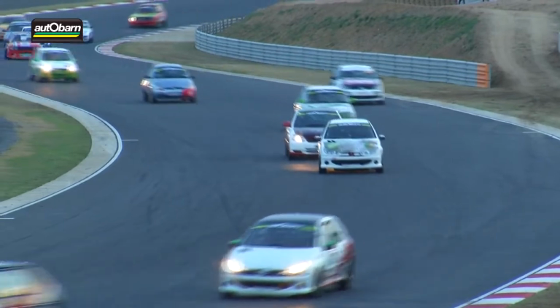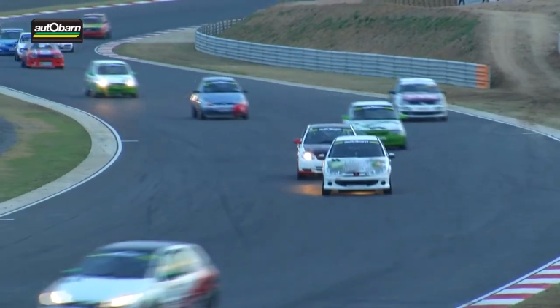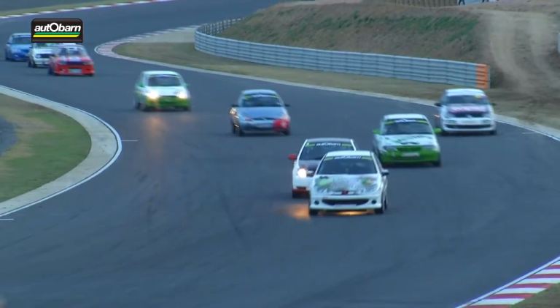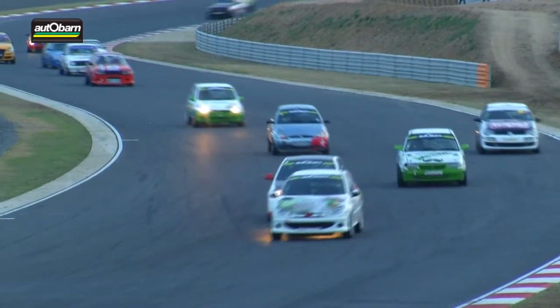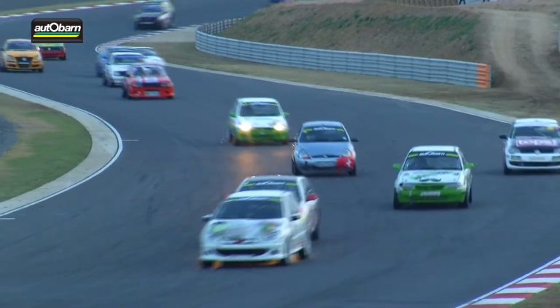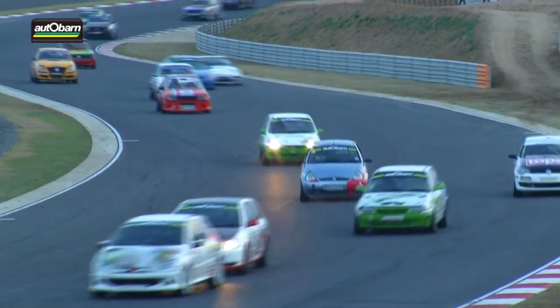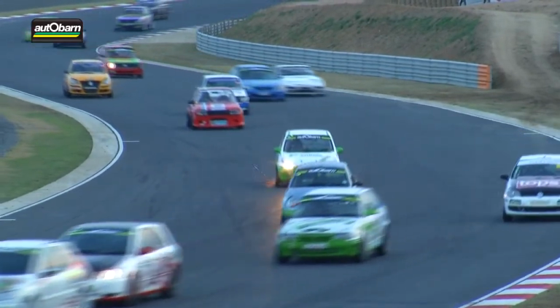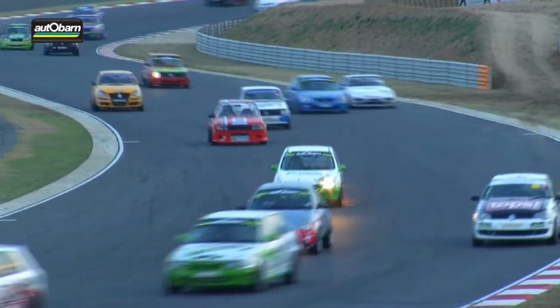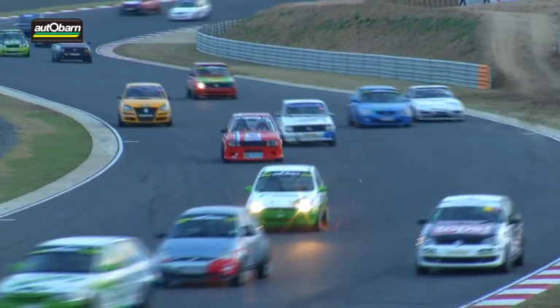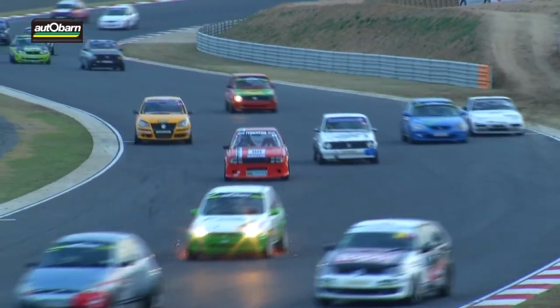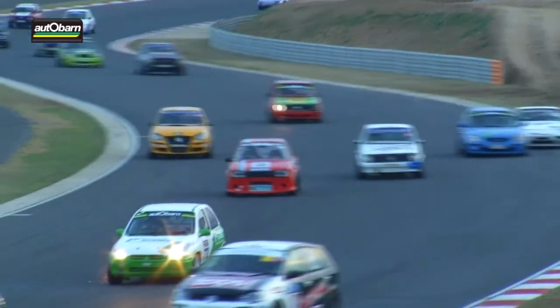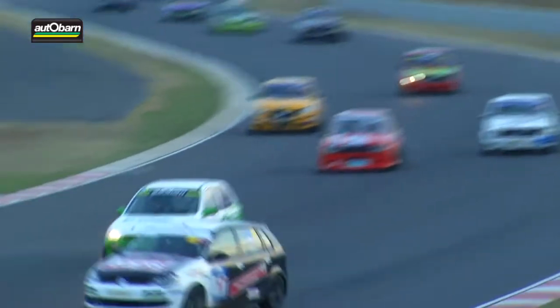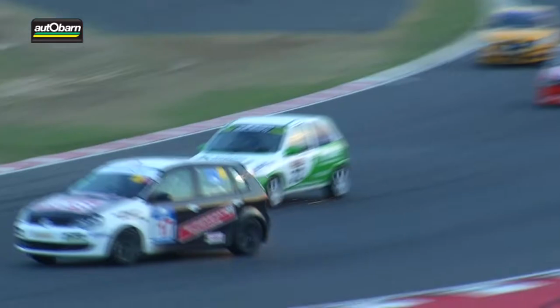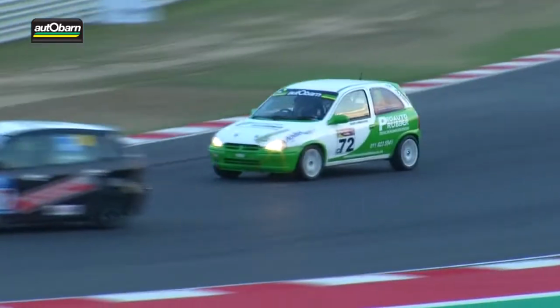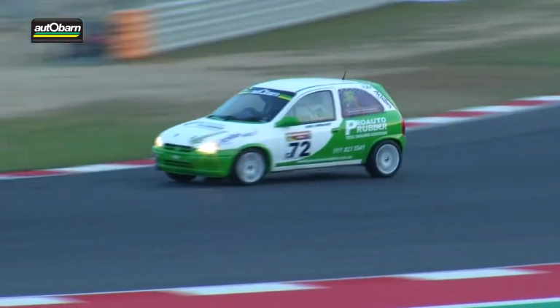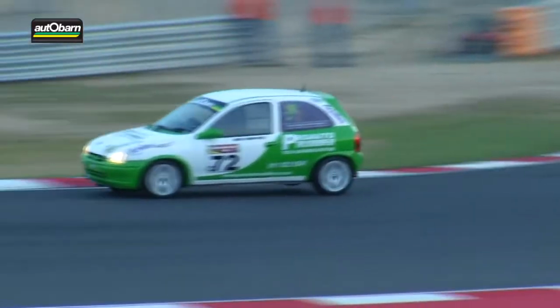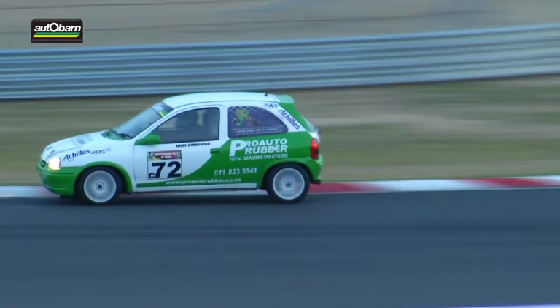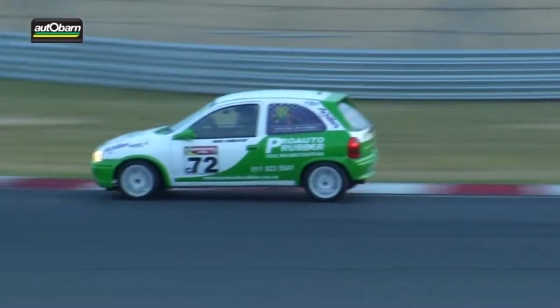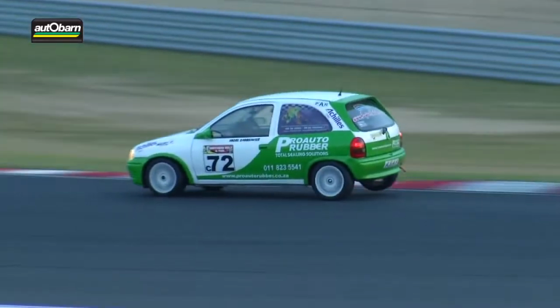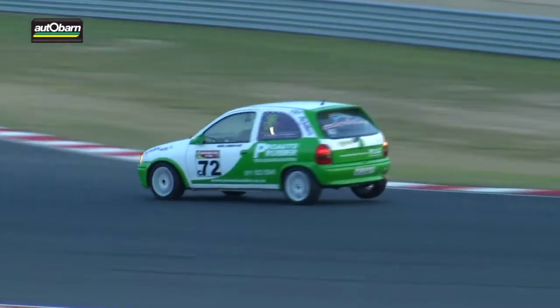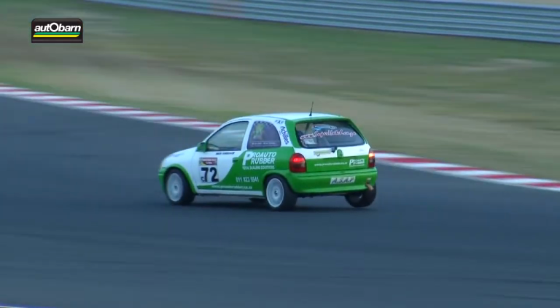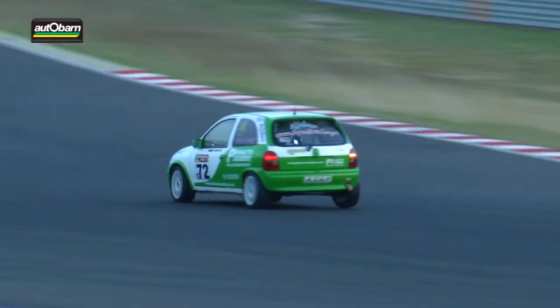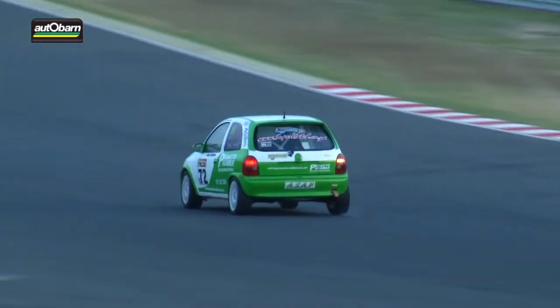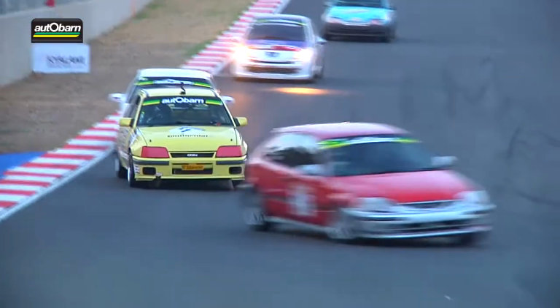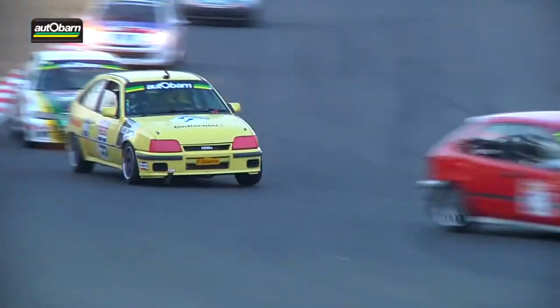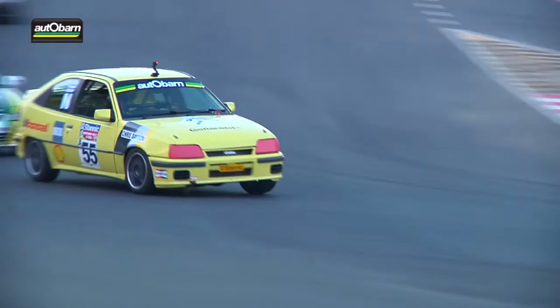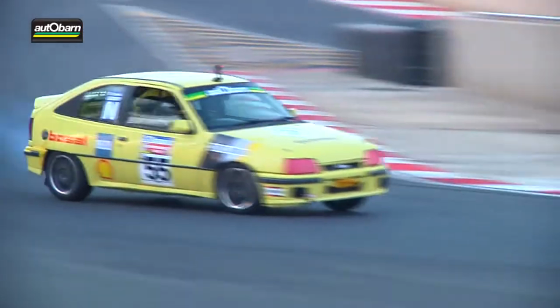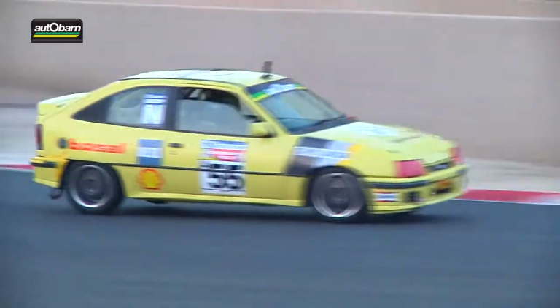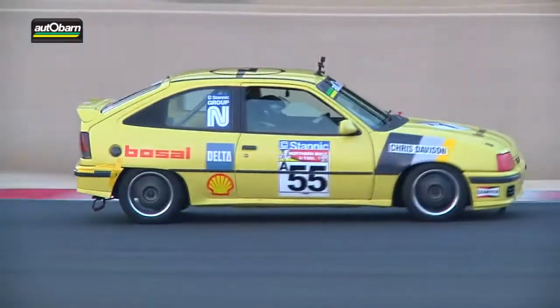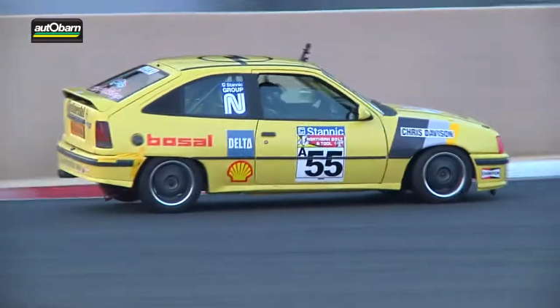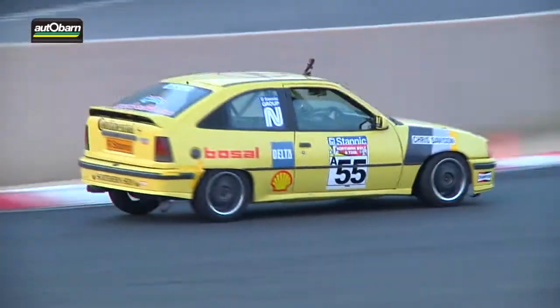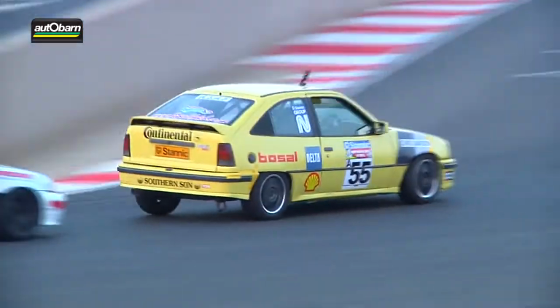It's Chris Smith in the 924 Porsche who's actually got the lead of class D in Triple One Sports and Saloons. Nice to see Andre Danhauser a little bit further back there having a good run, but the front end of the field is where things are starting to heat up.